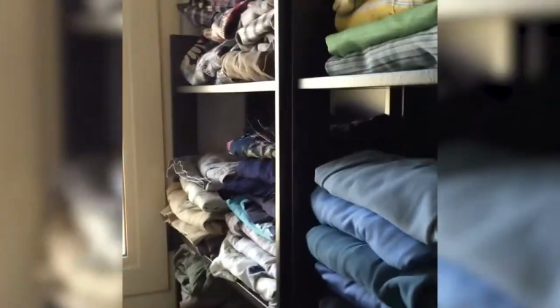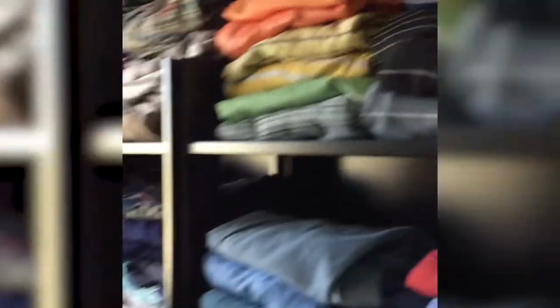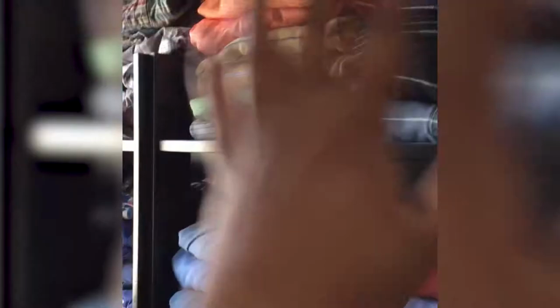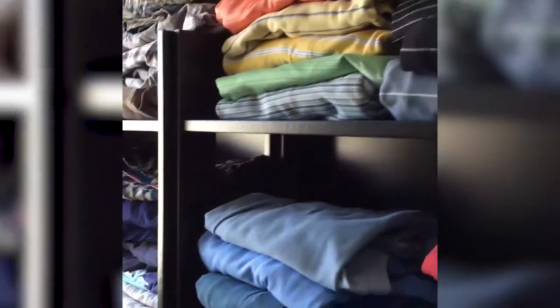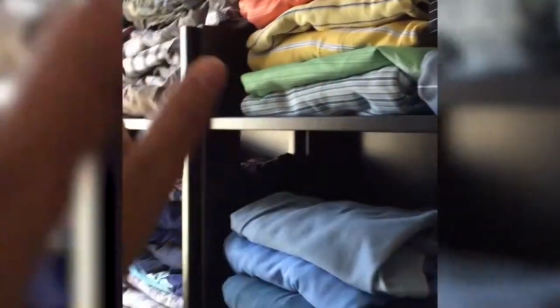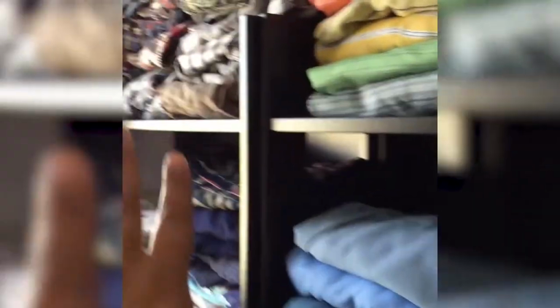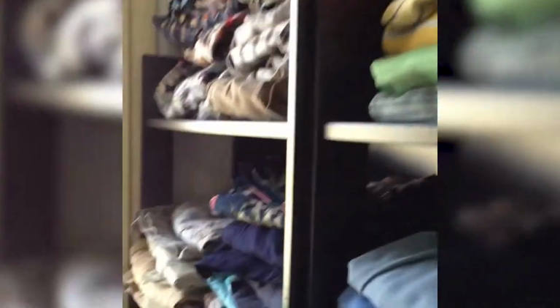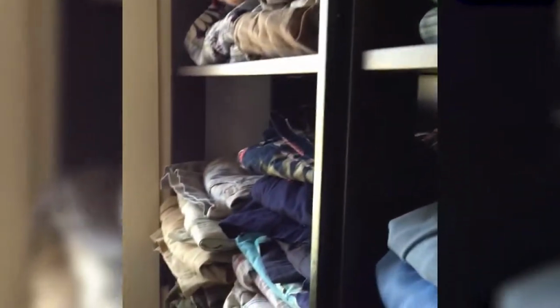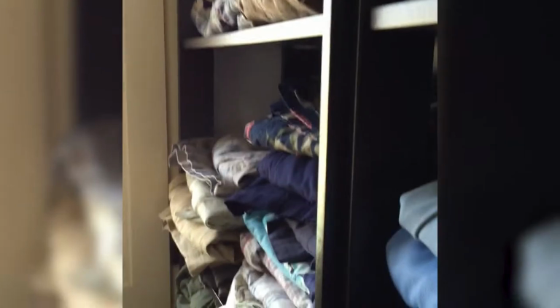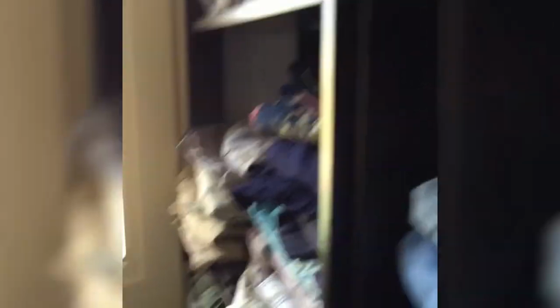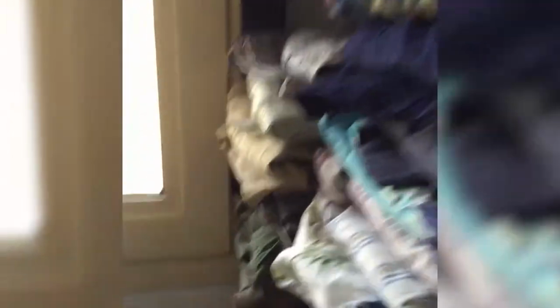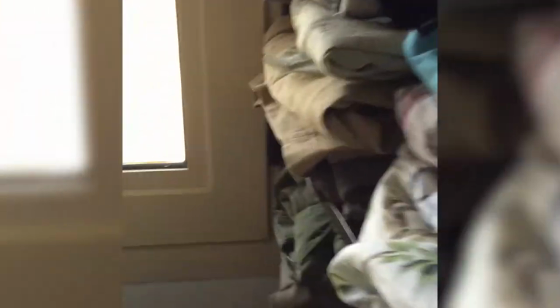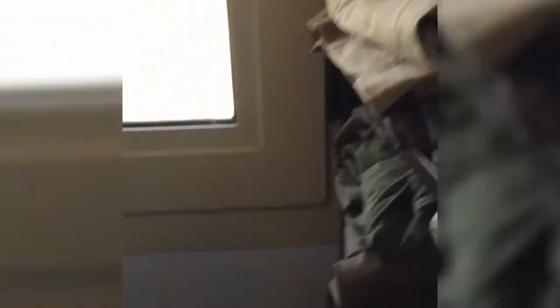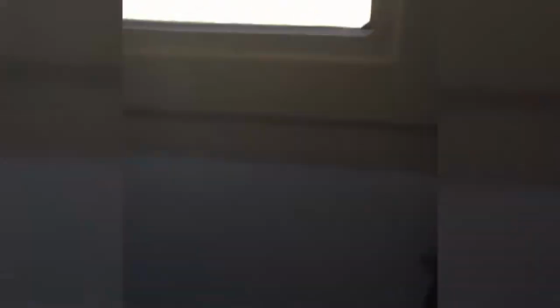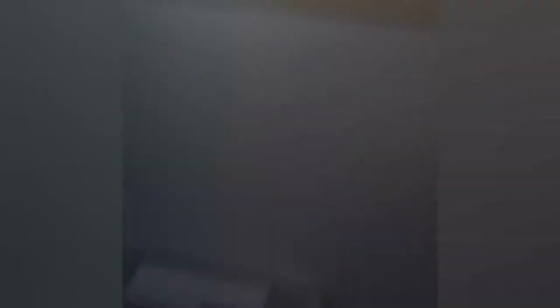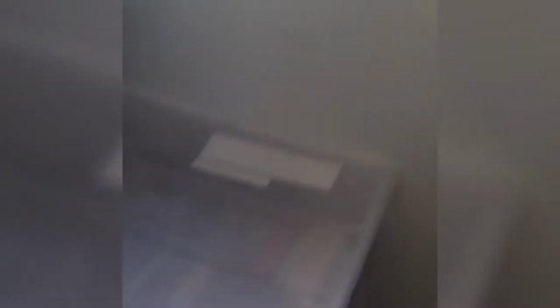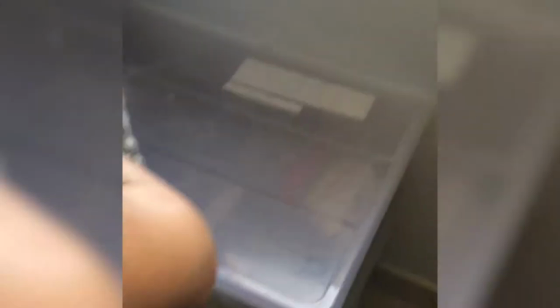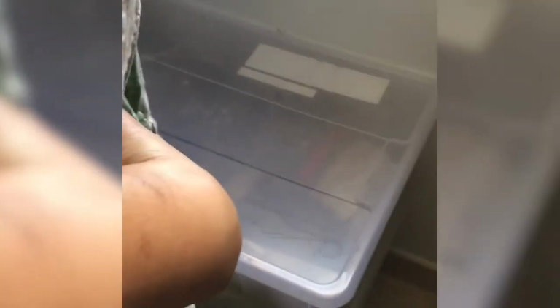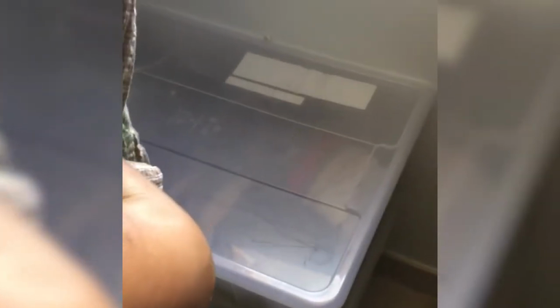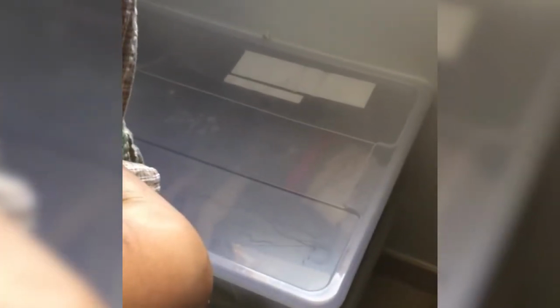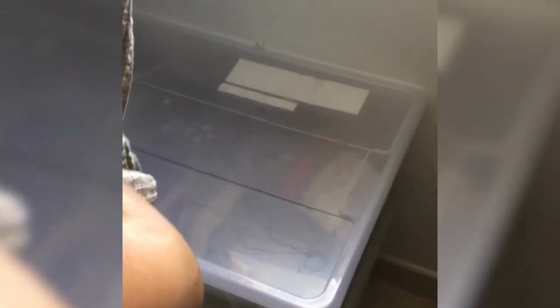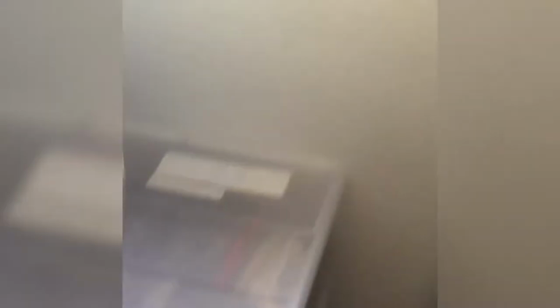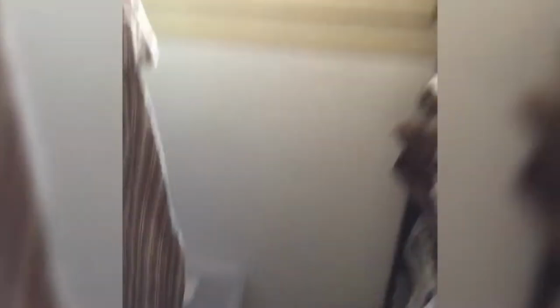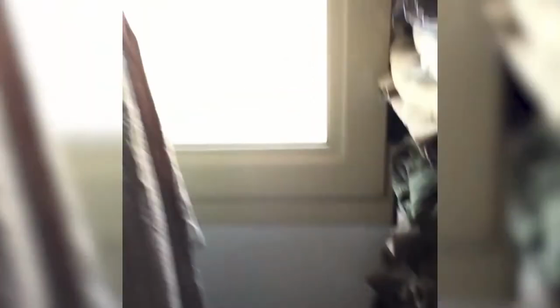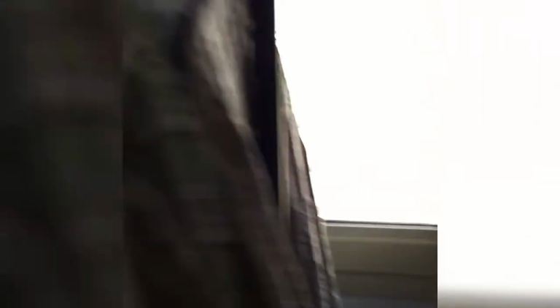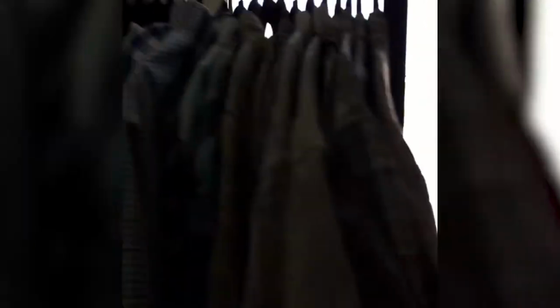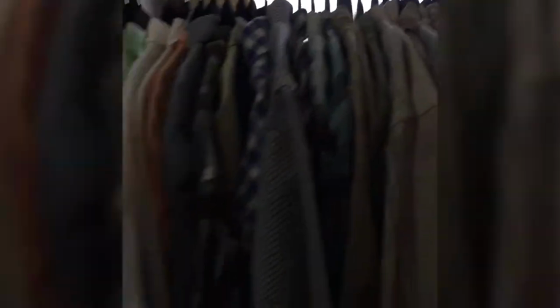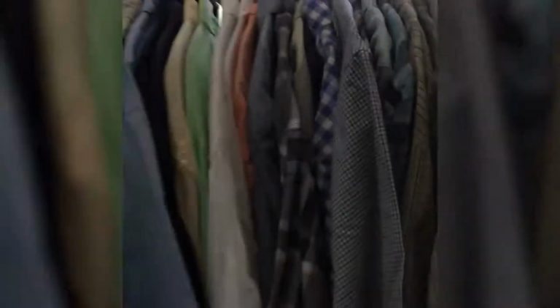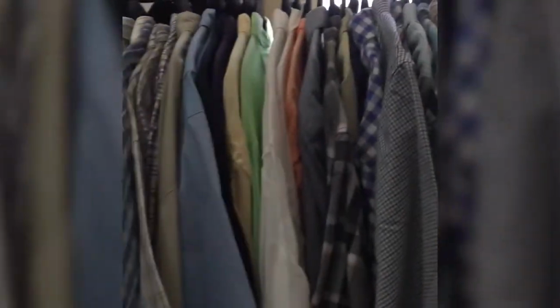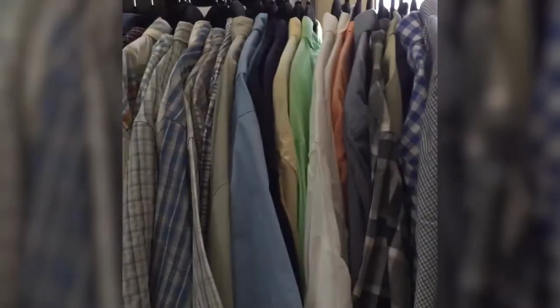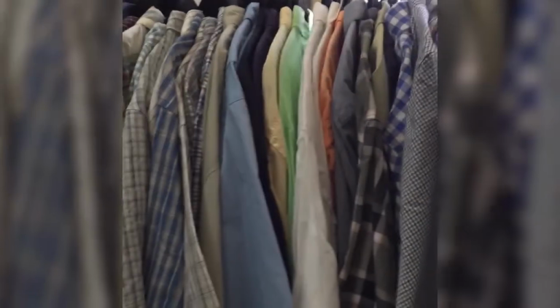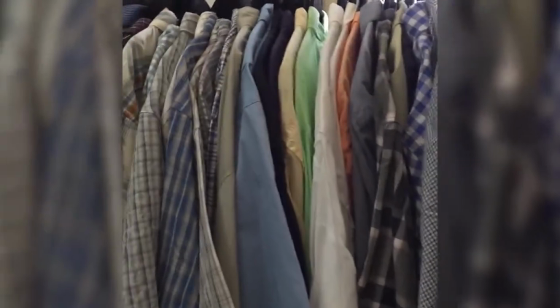So these polo shirts, all the shorts — and in the boxes behind are his baseball caps. And from seven rails, we've now got three rails.